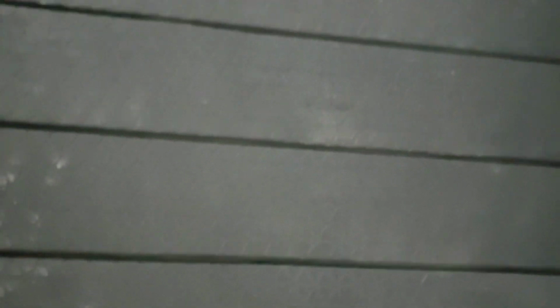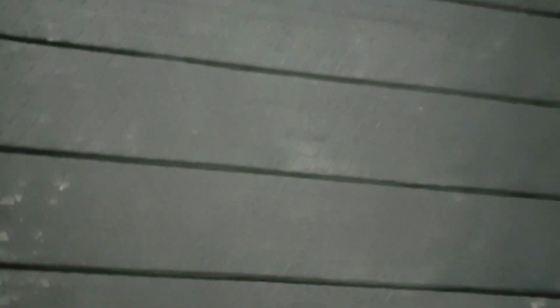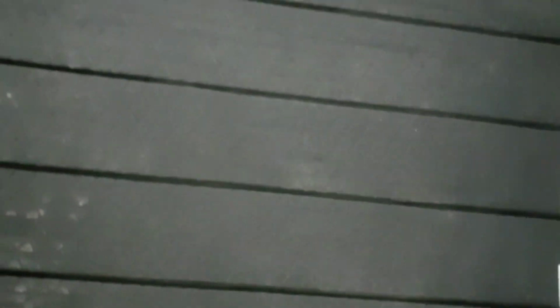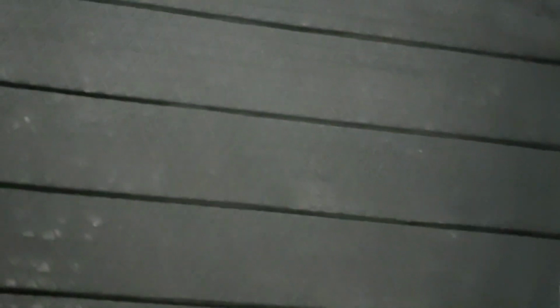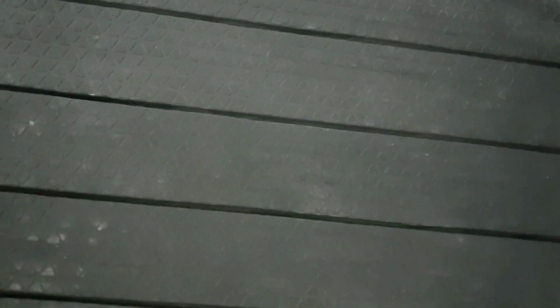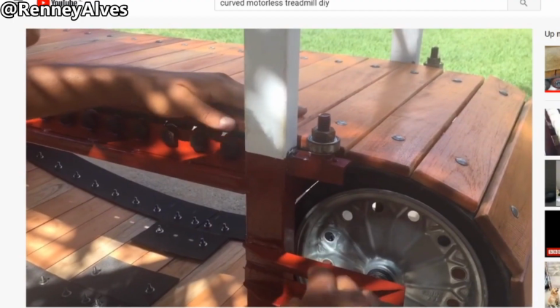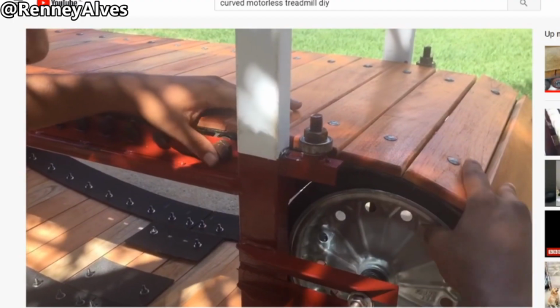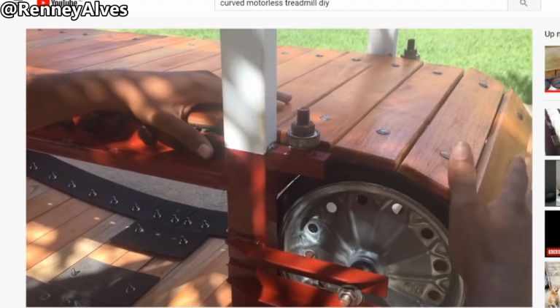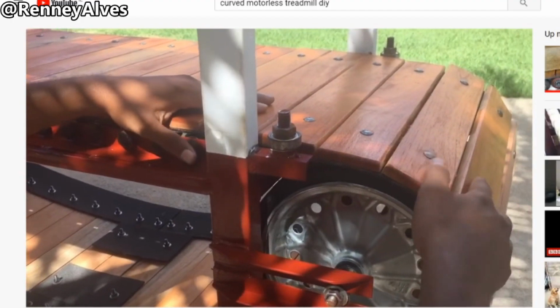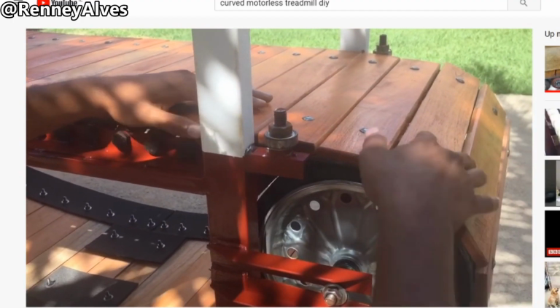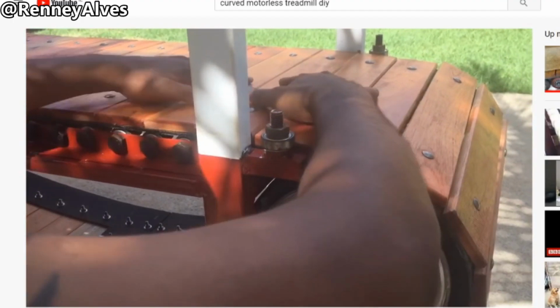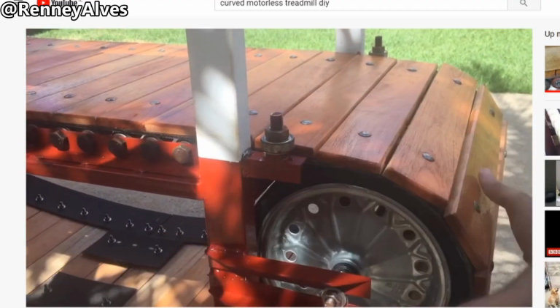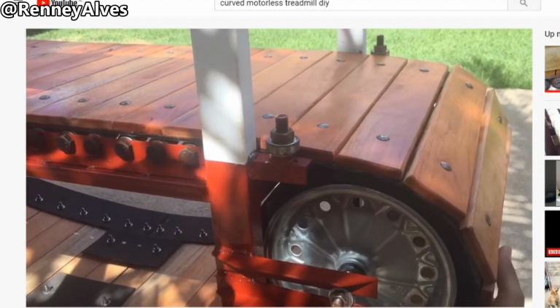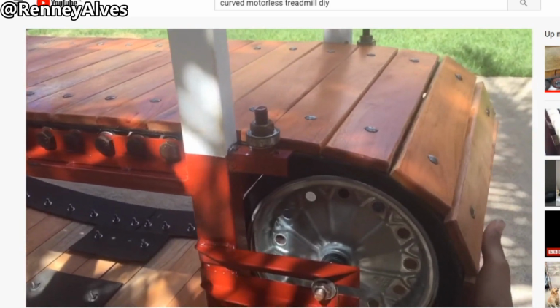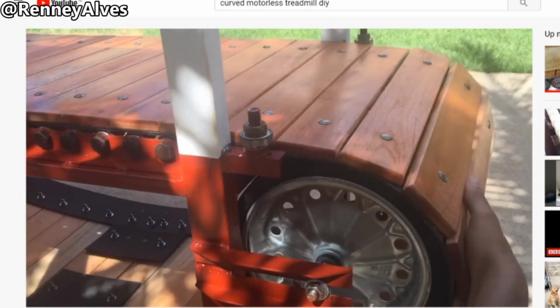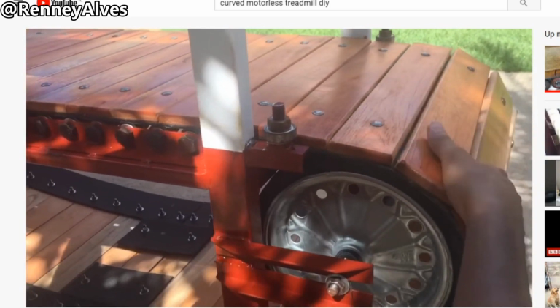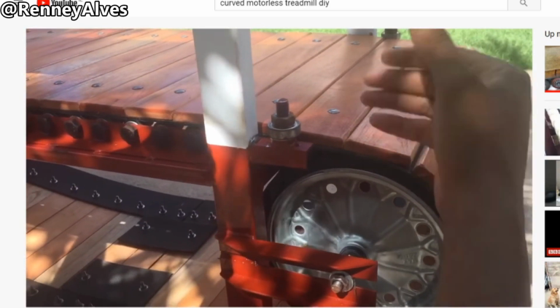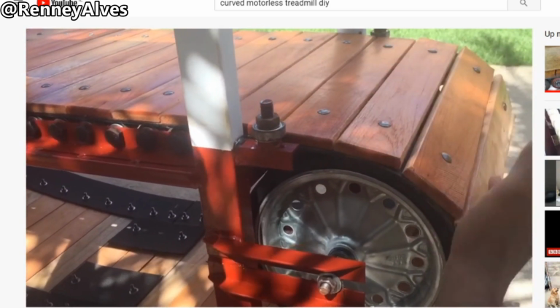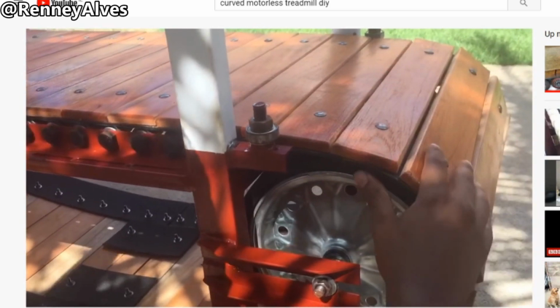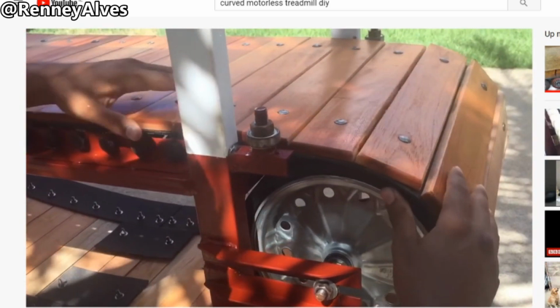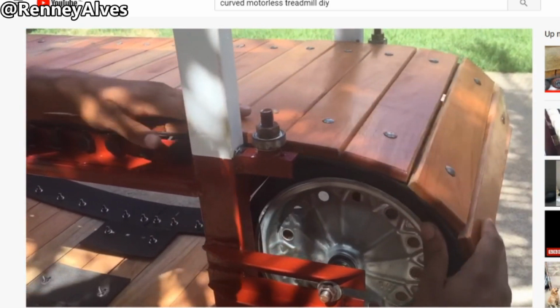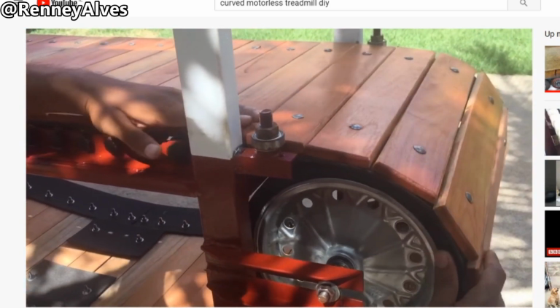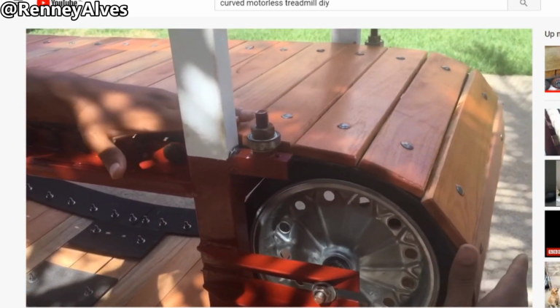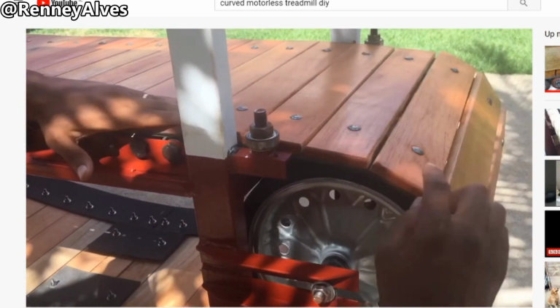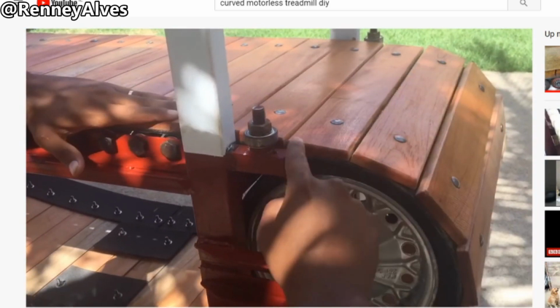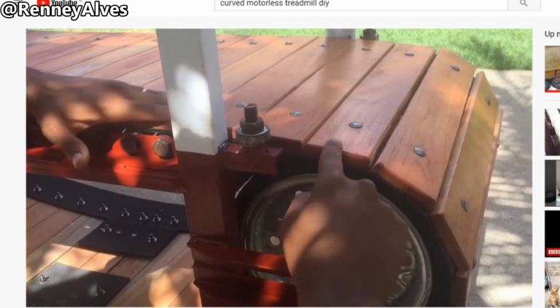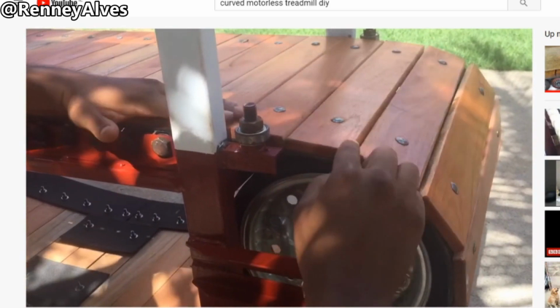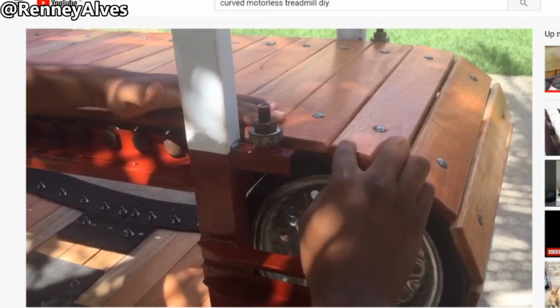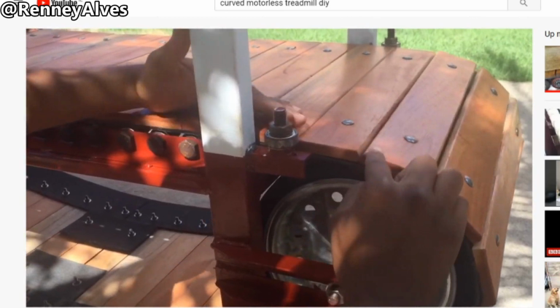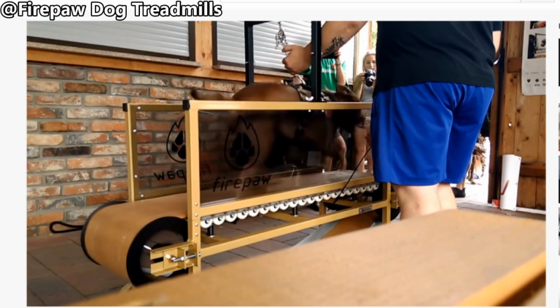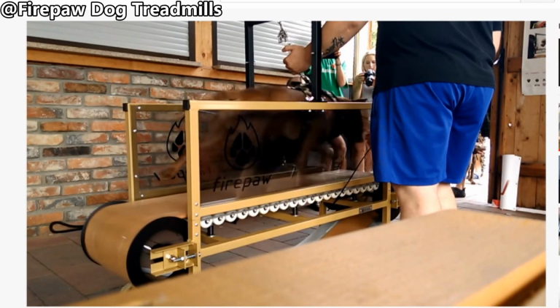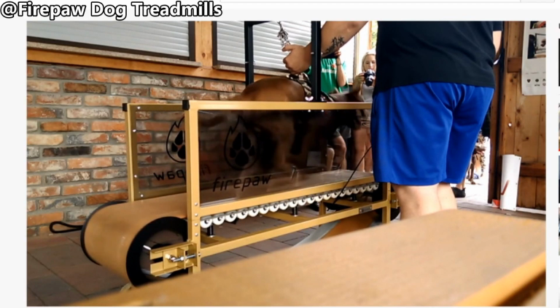You can clearly see the big wheels on this treadmill. In this design the slabs are made from wood and they go both ways — because this treadmill is intended for dogs.